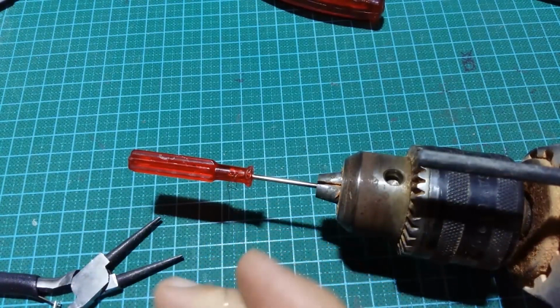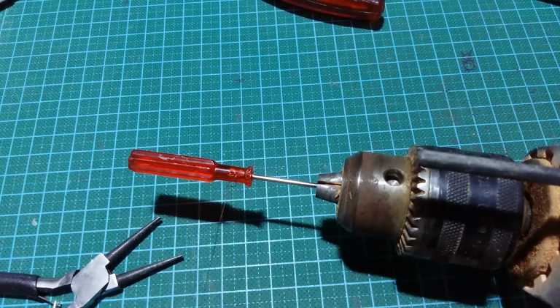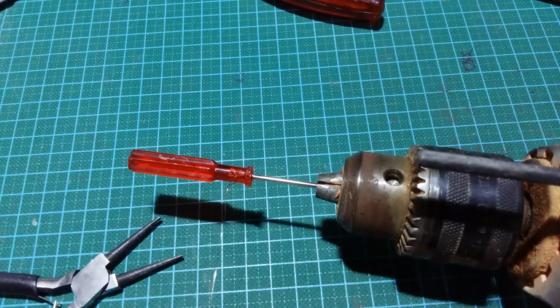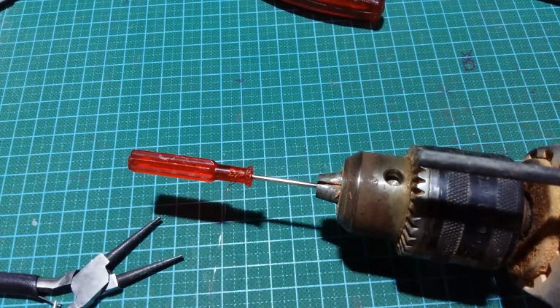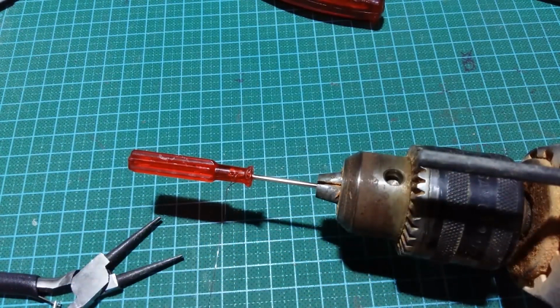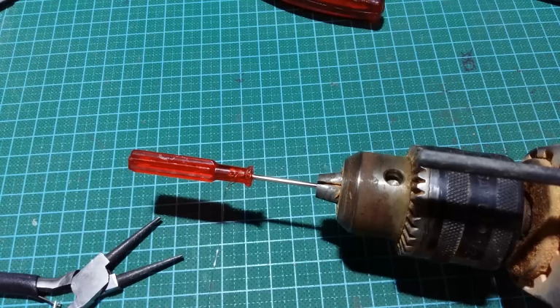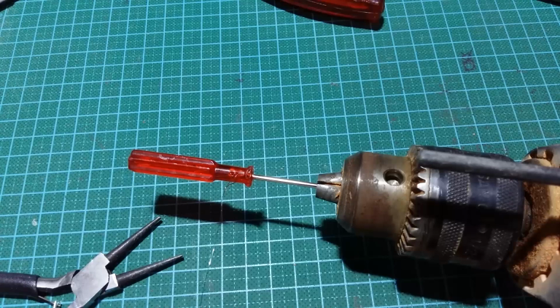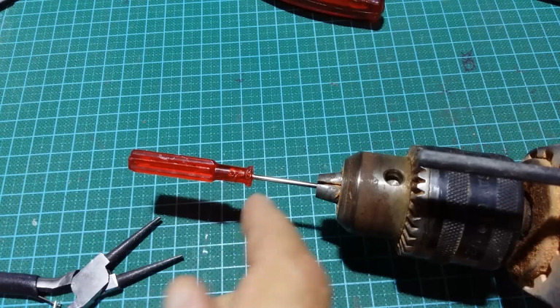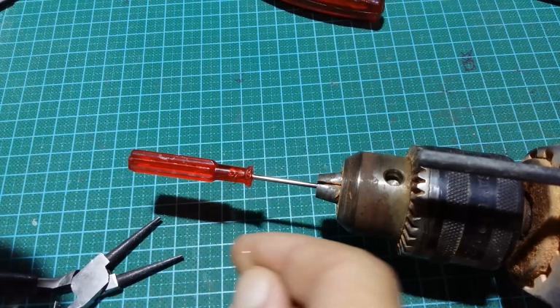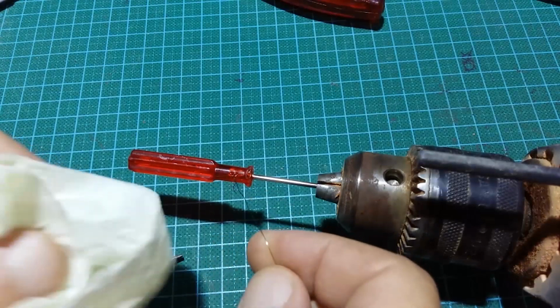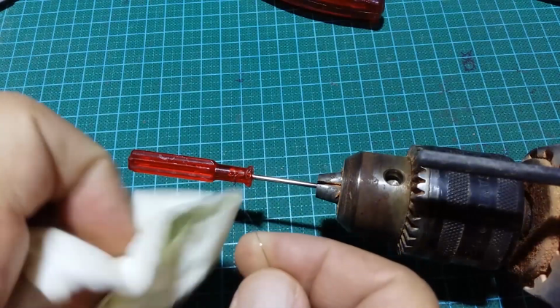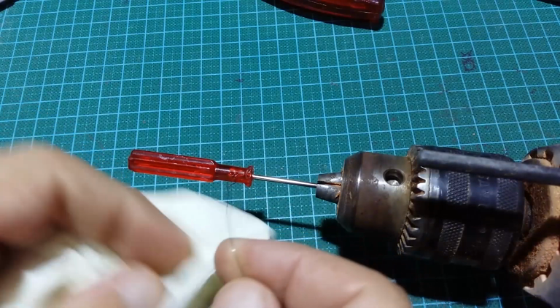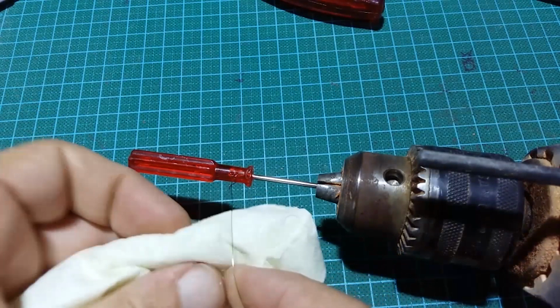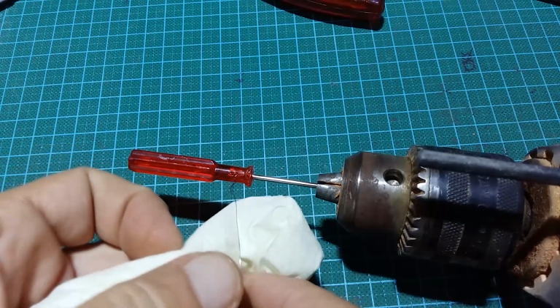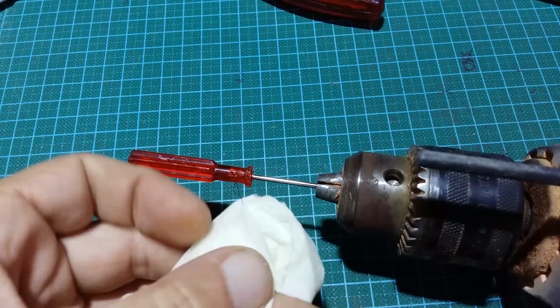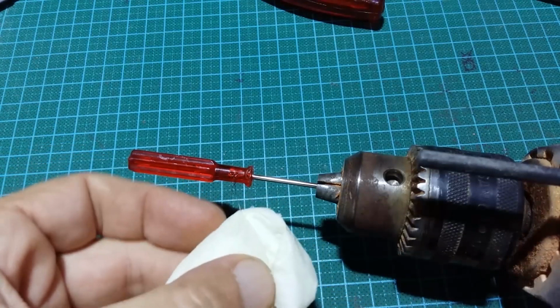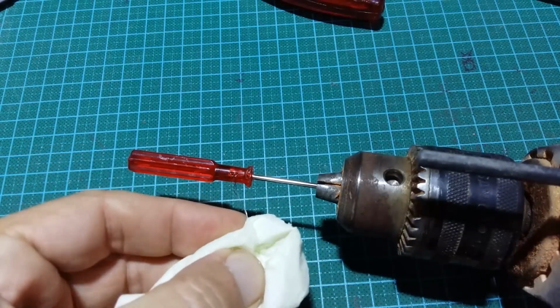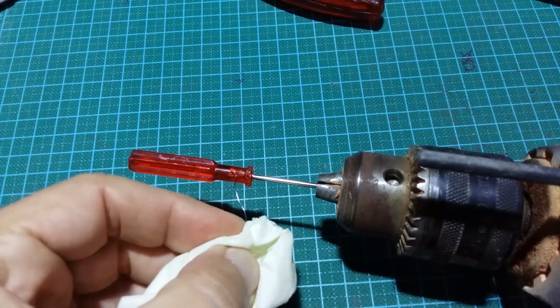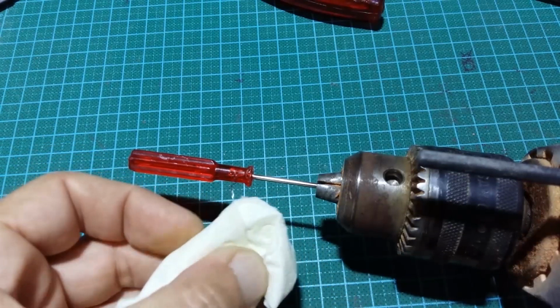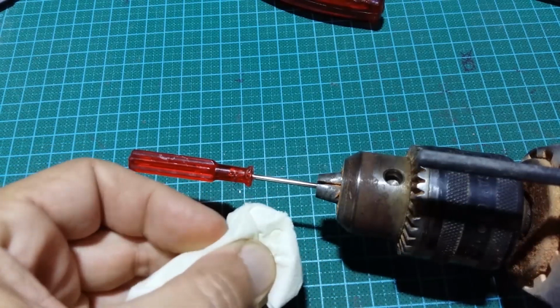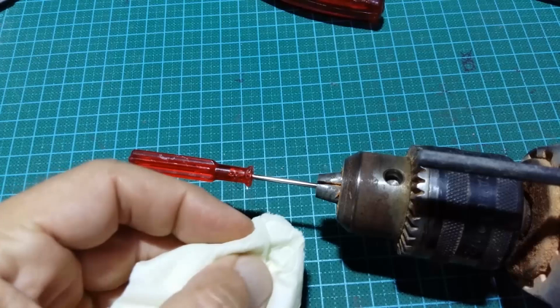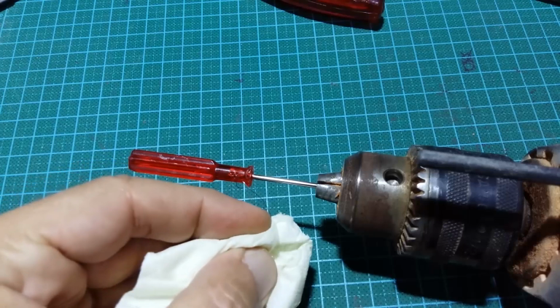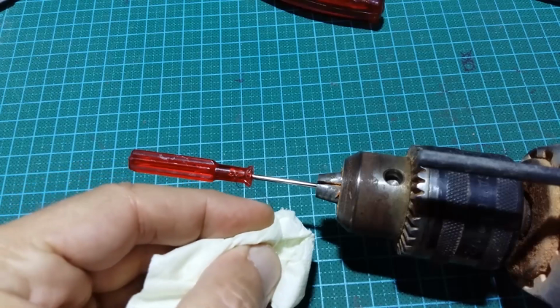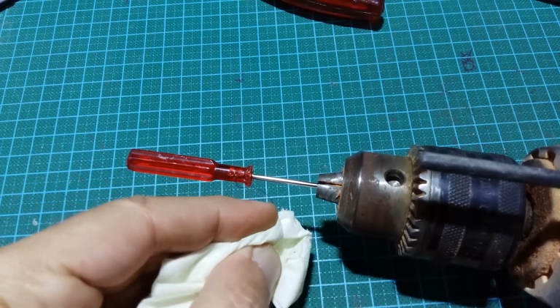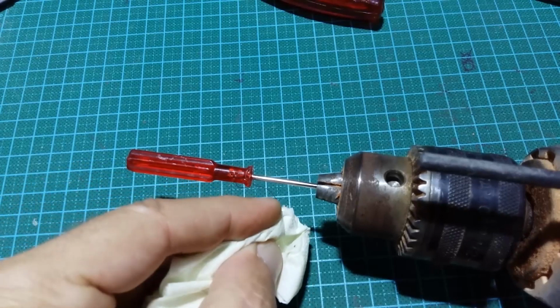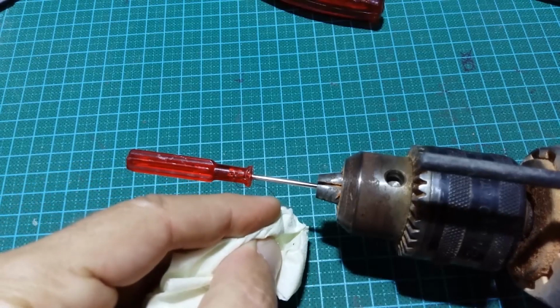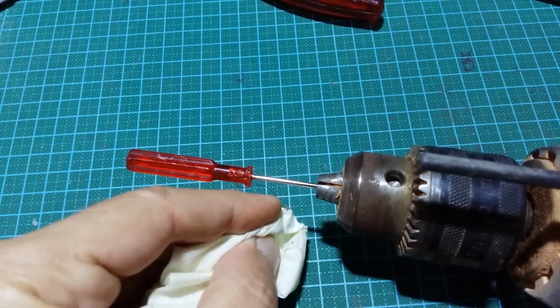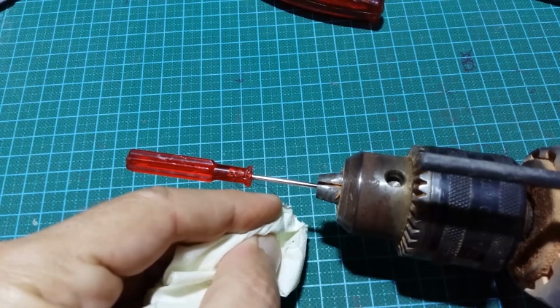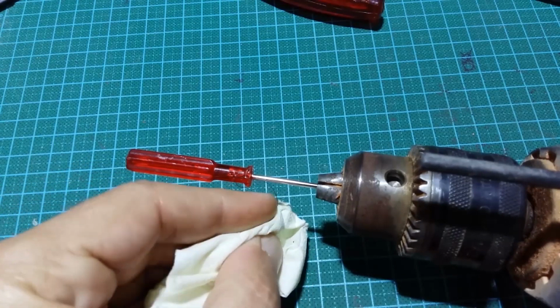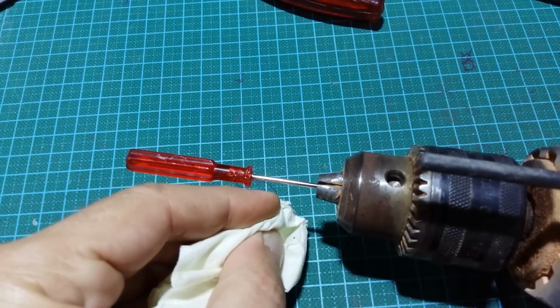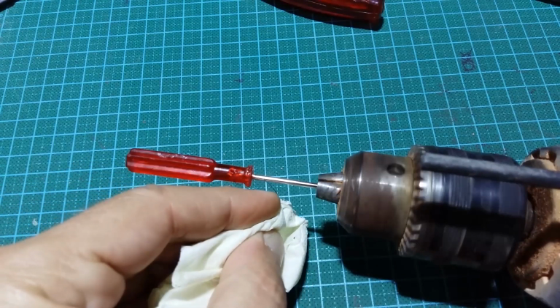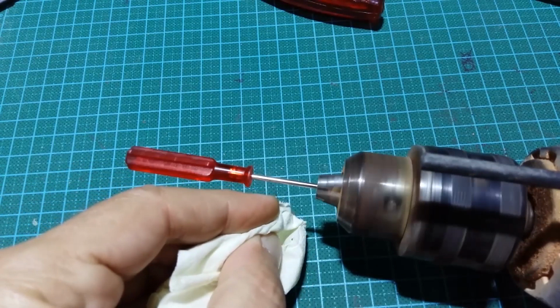For safety, I will not use my hand directly, but rather I will use paper. The first turn is the worst — I mean, the most difficult.